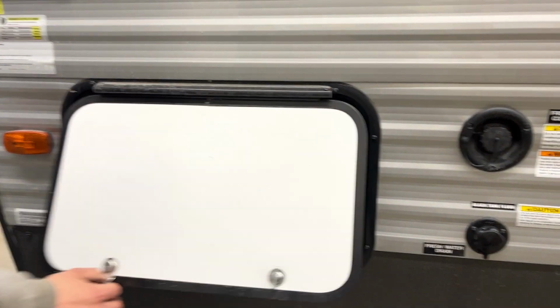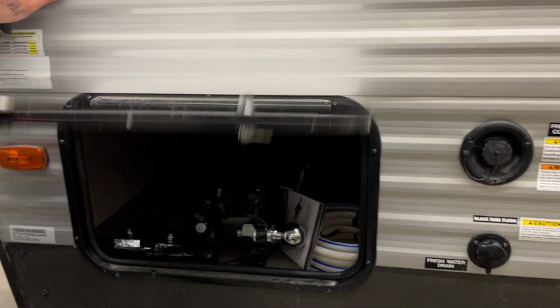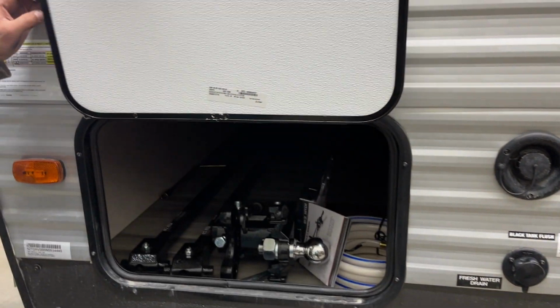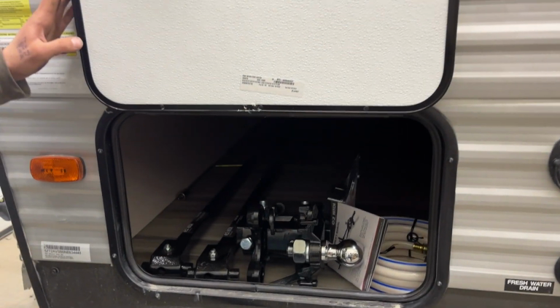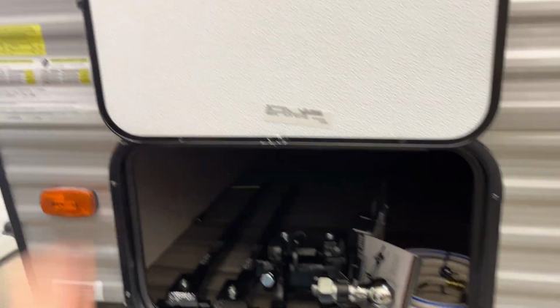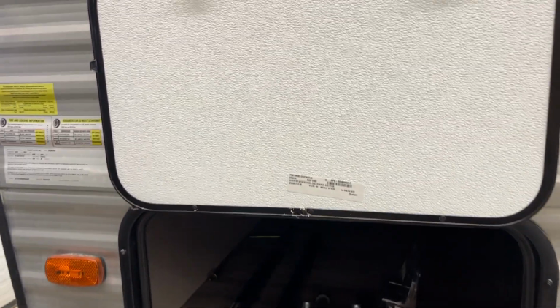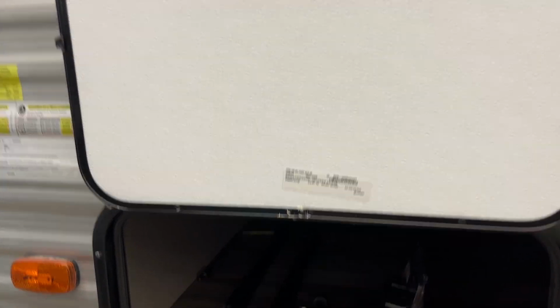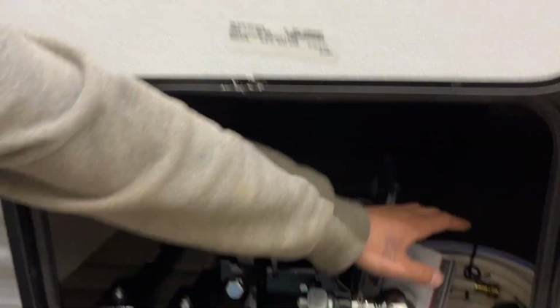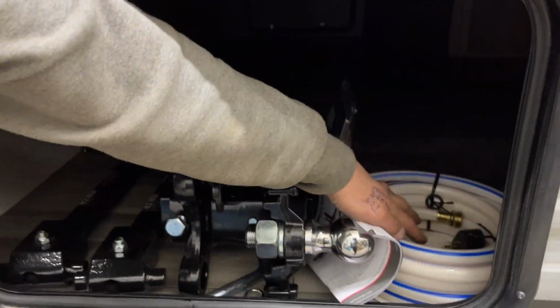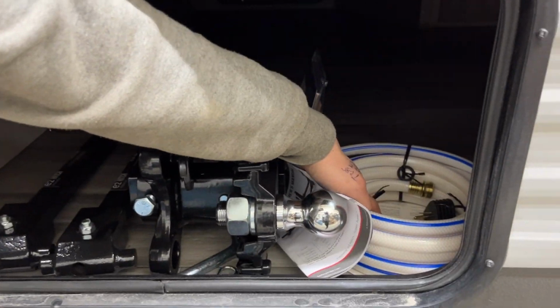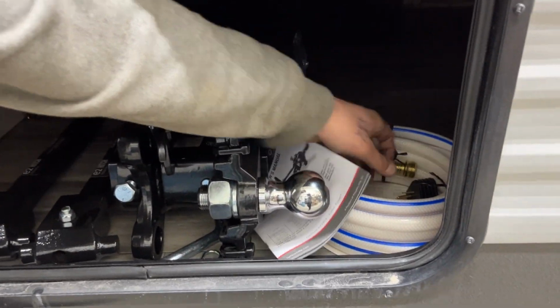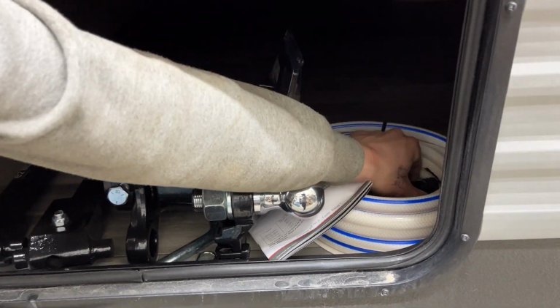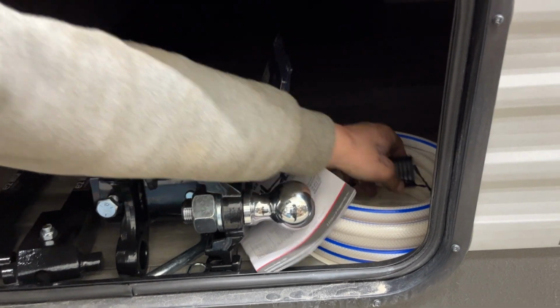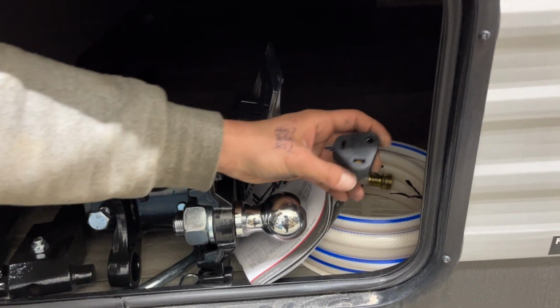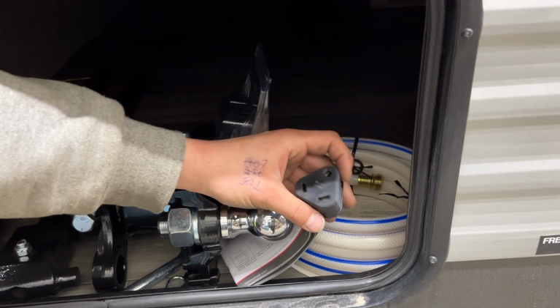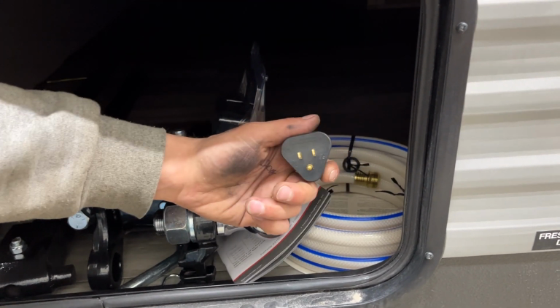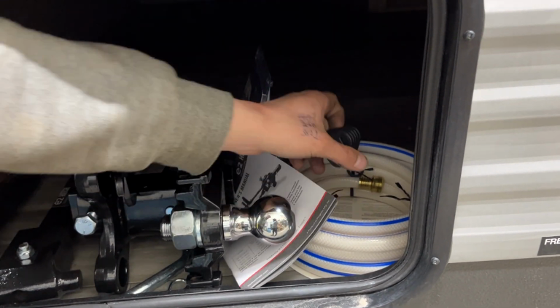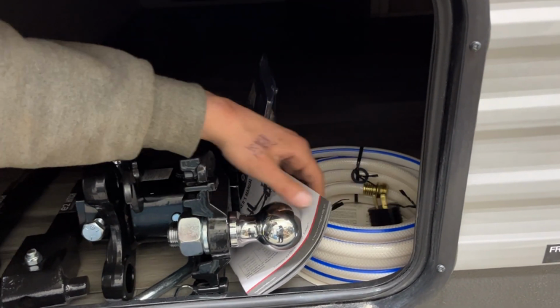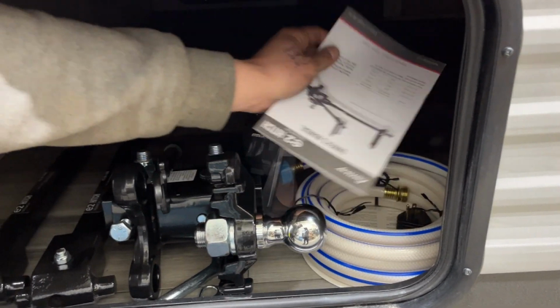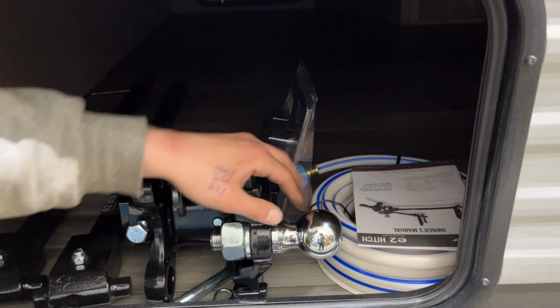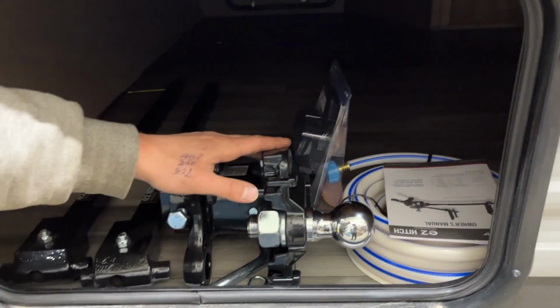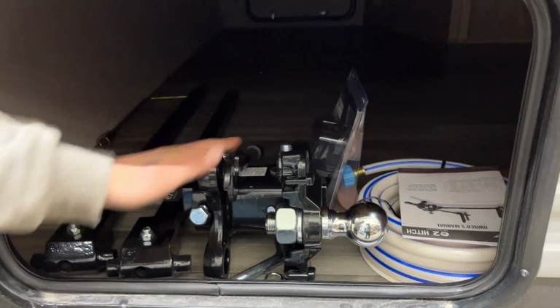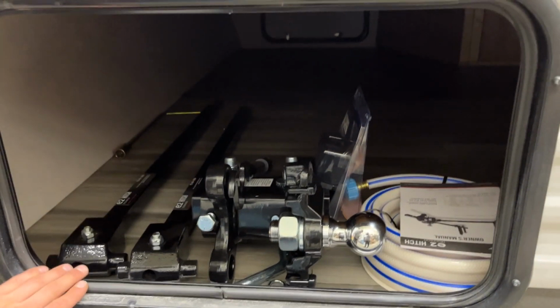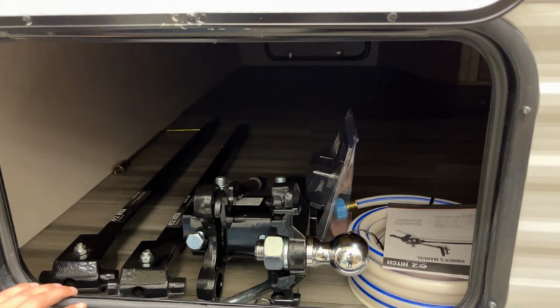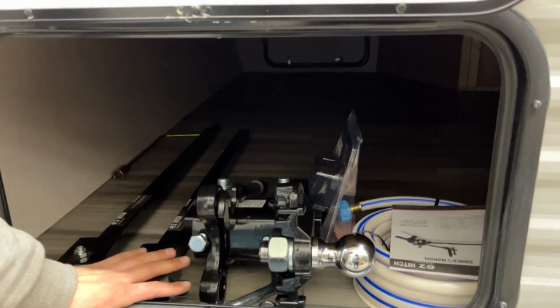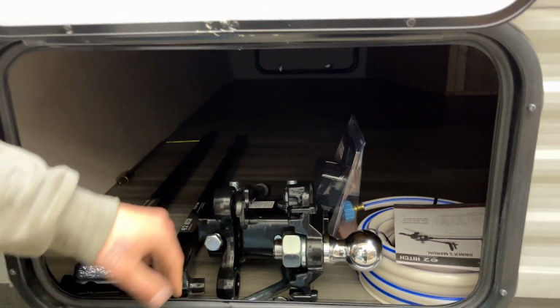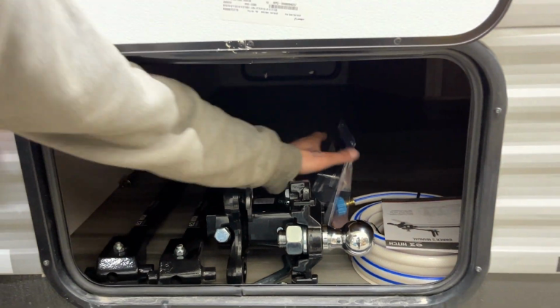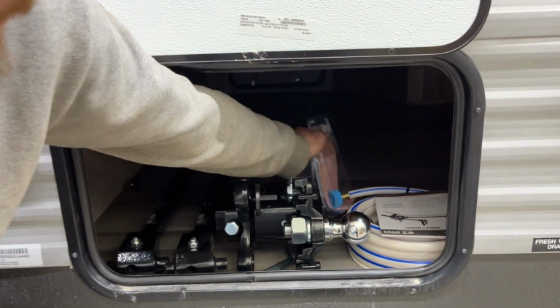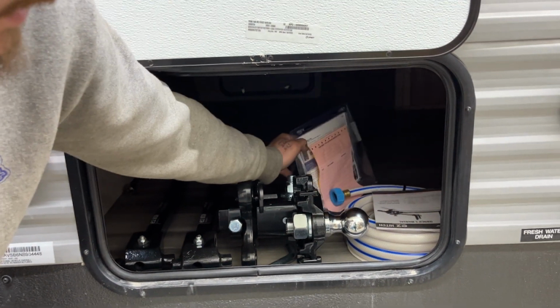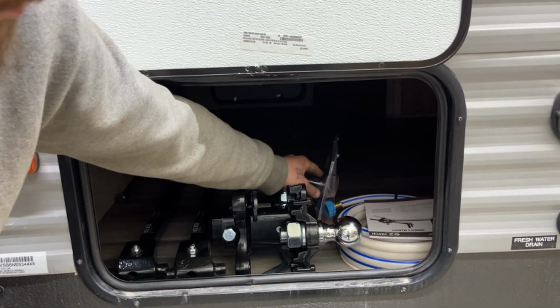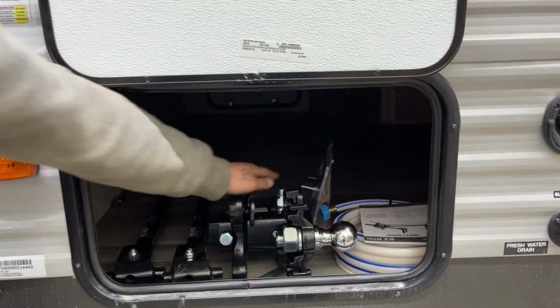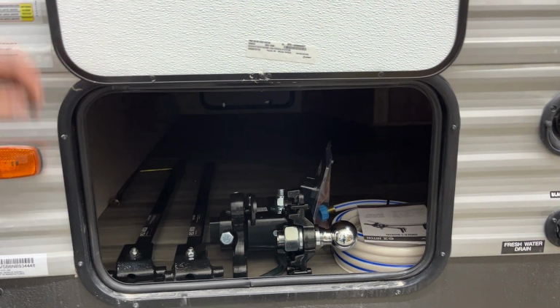Storage compartment here — as you open that up, you get a little finger on the left side that holds it open for you. On the right side, you get your water hose. Inside of that water hose, you'll find your park adapter. The customer has also opted to go with the weight distribution hitch, so we've got that stored in here for them, as well as the Bluetooth brake controller.